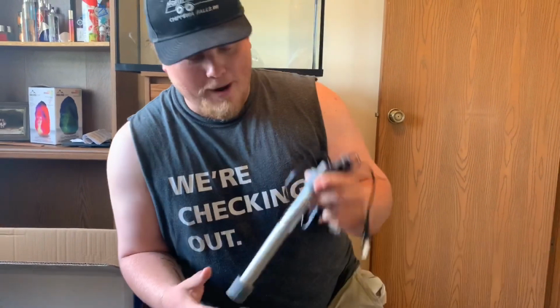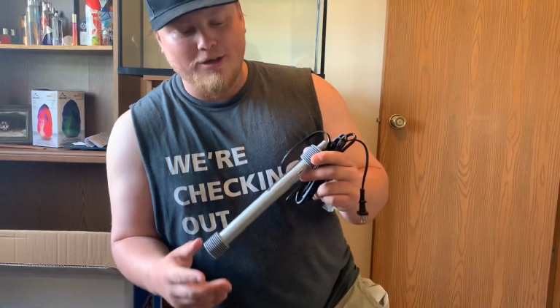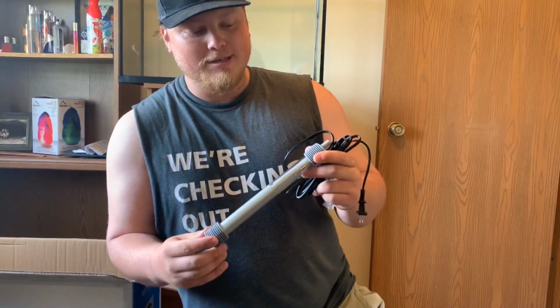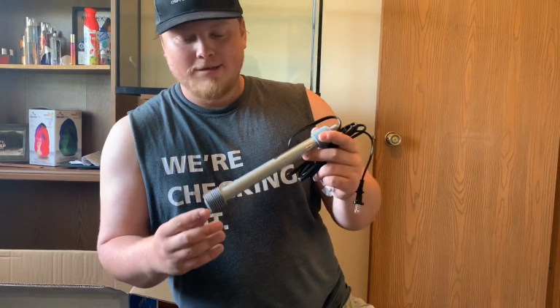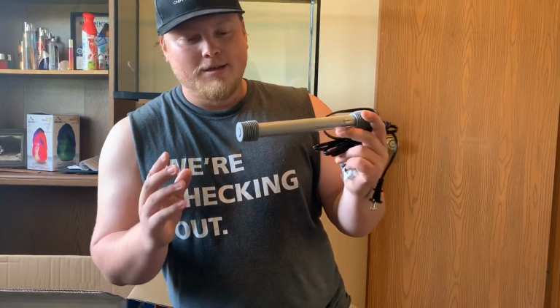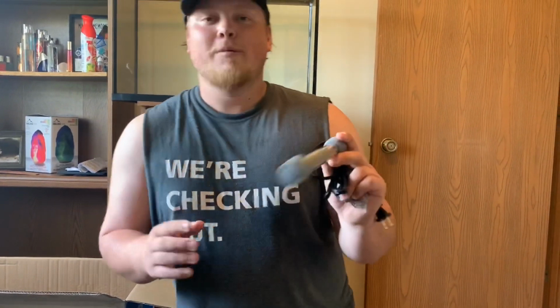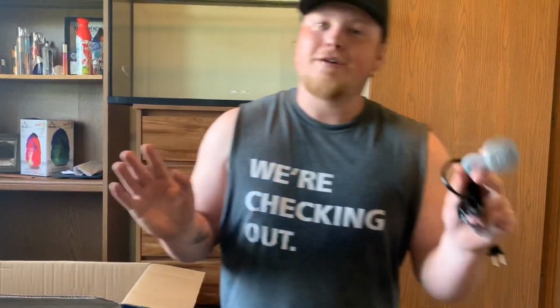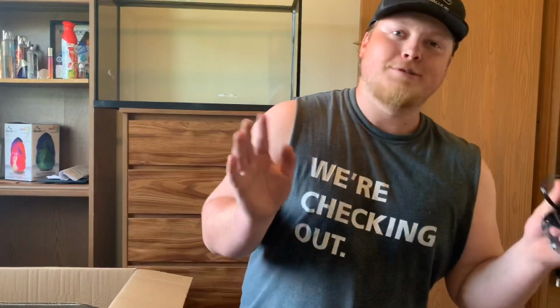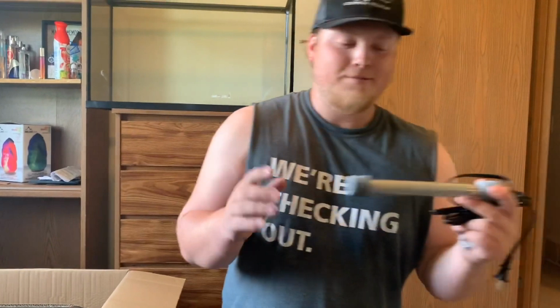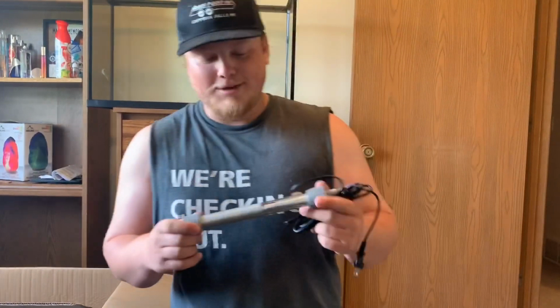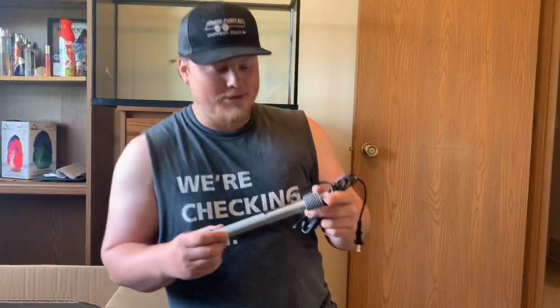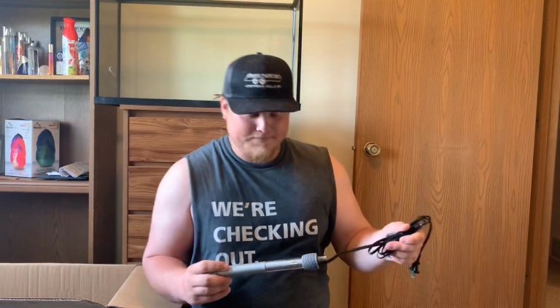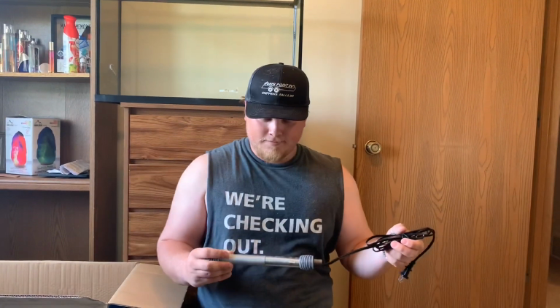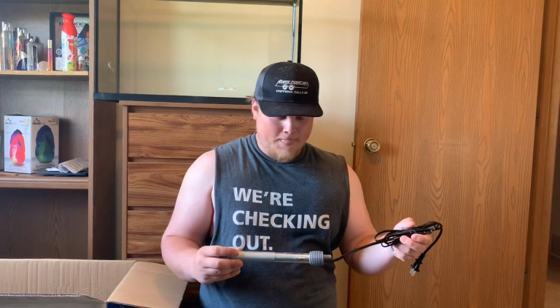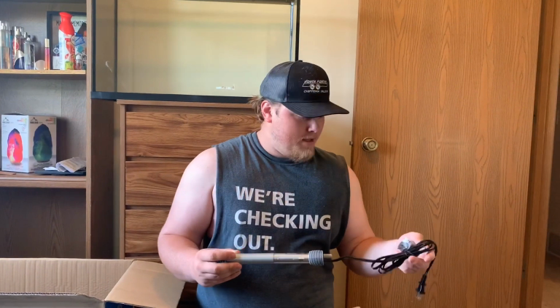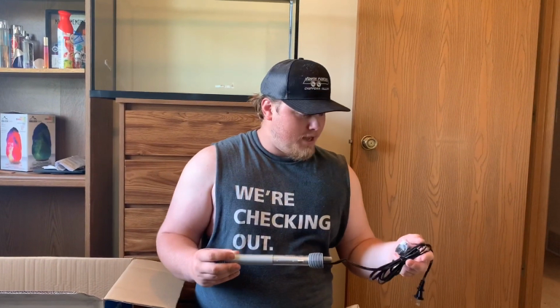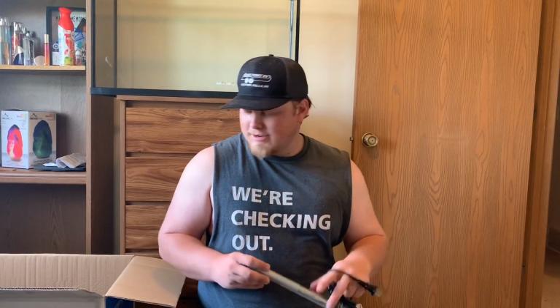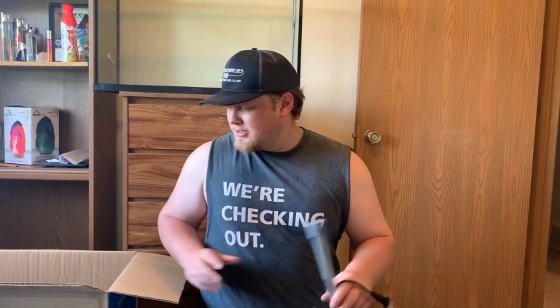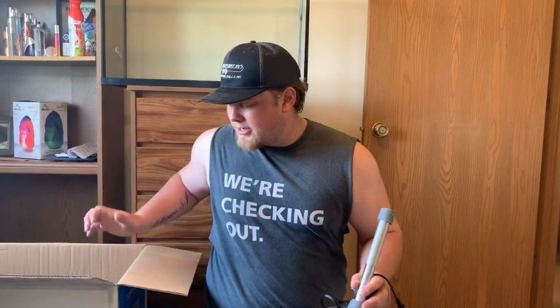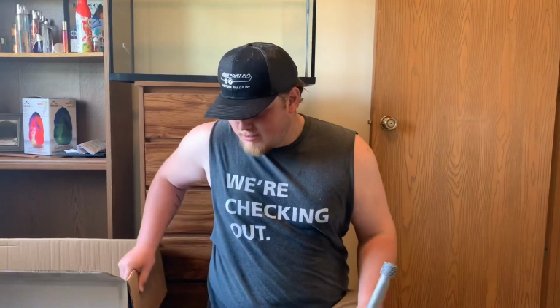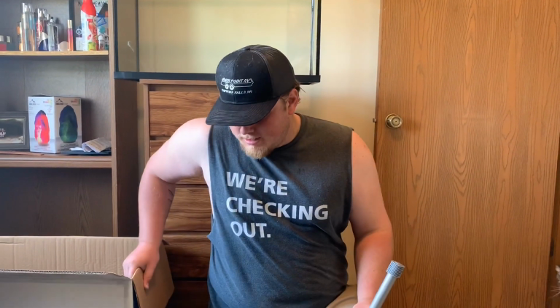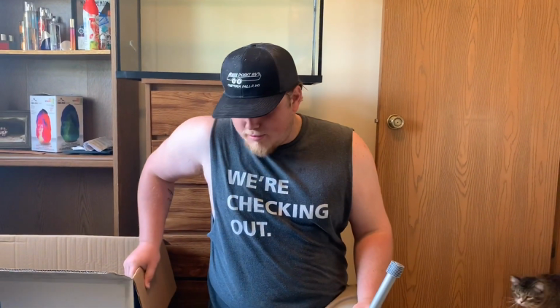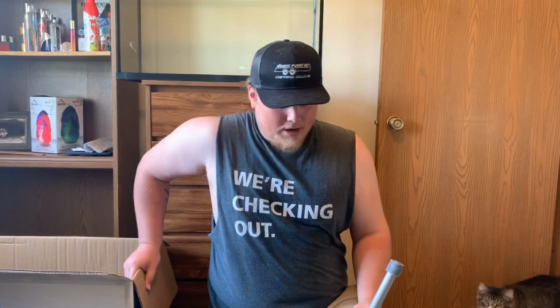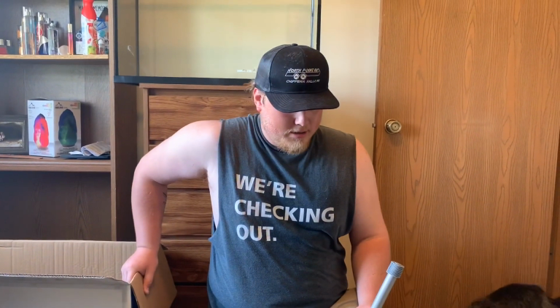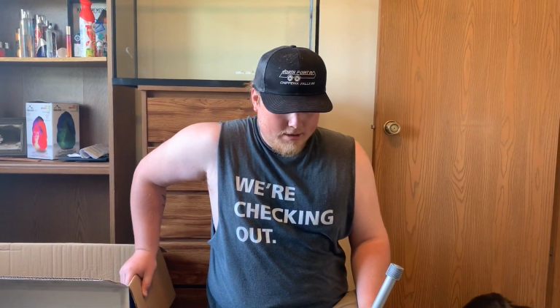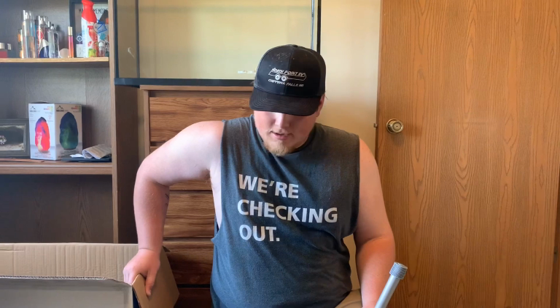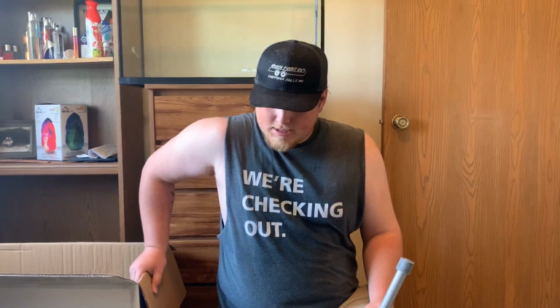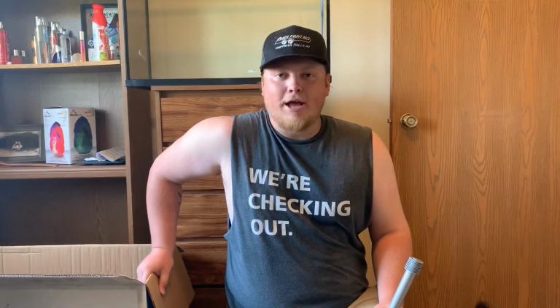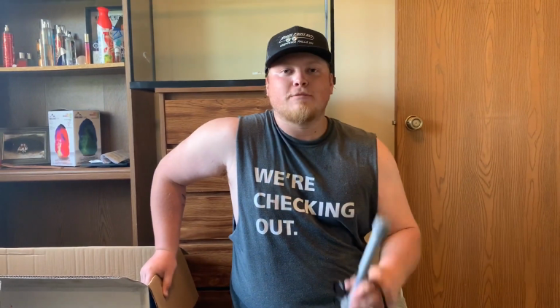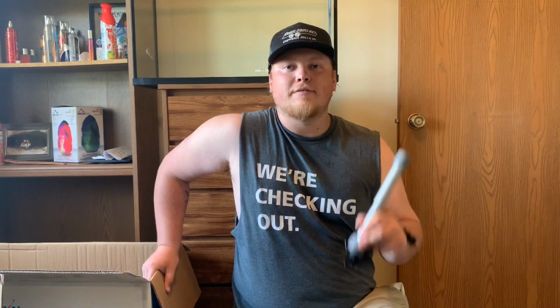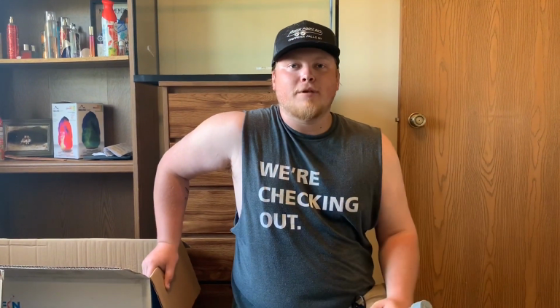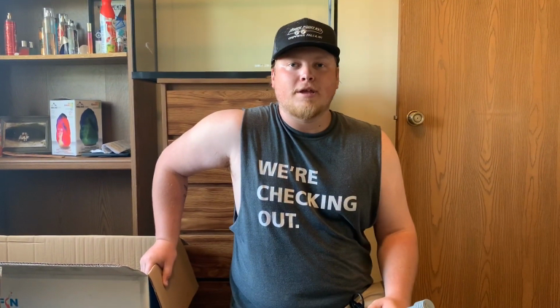We probably would not use this heater — maybe we will, we'll see what happens. But yeah, that's everything that was in the box. Maybe we'll do a time lapse of setting everything up and plugging everything in.